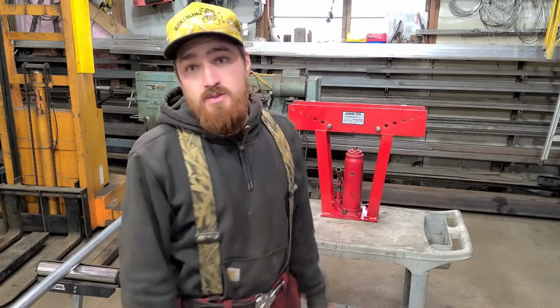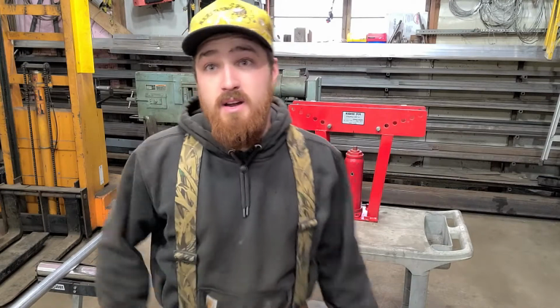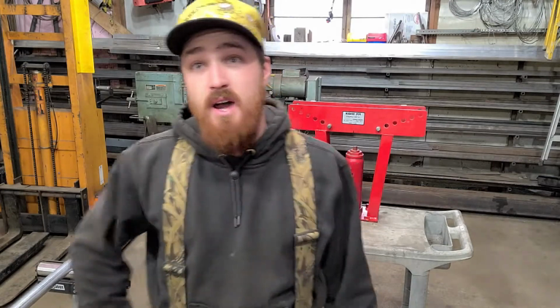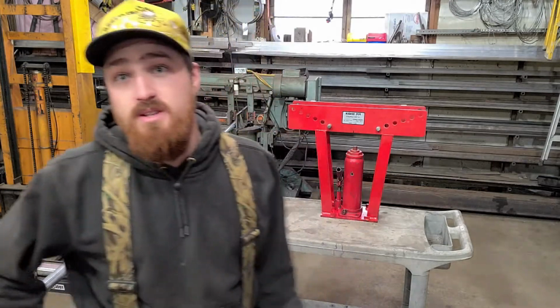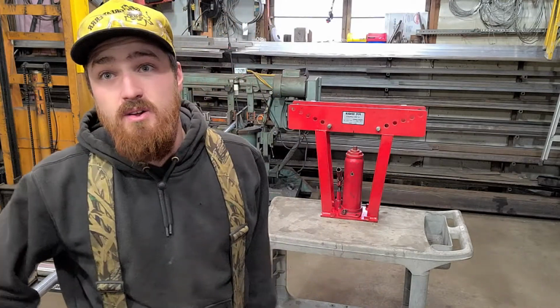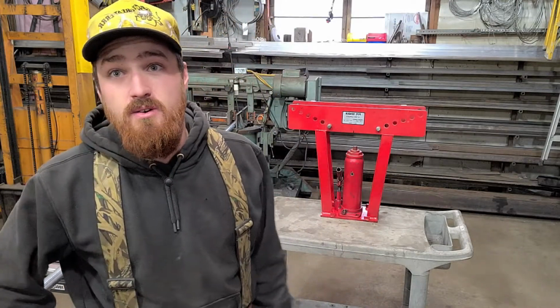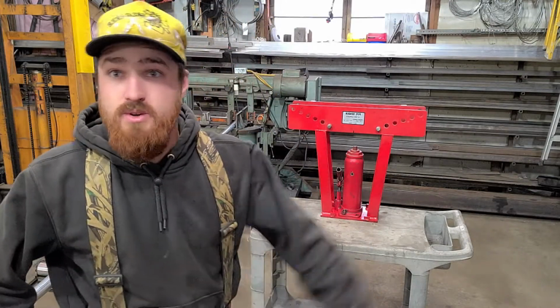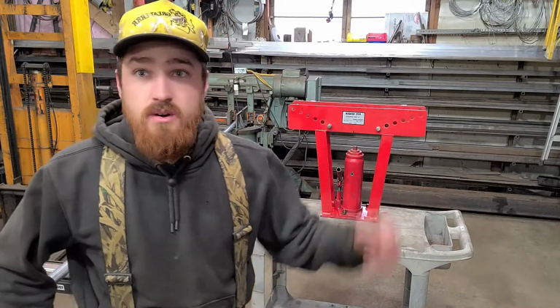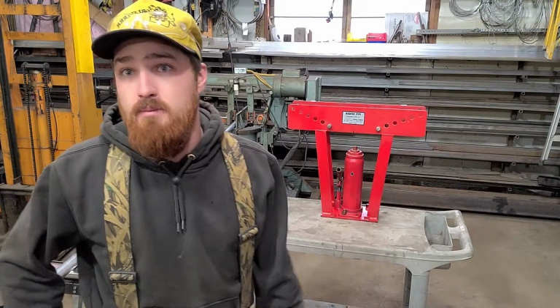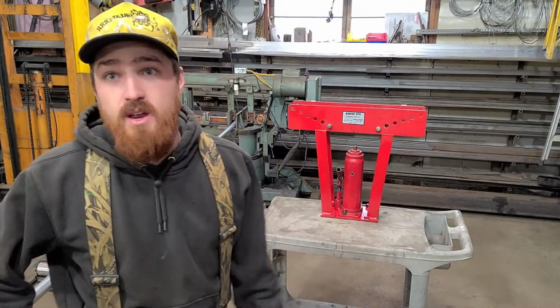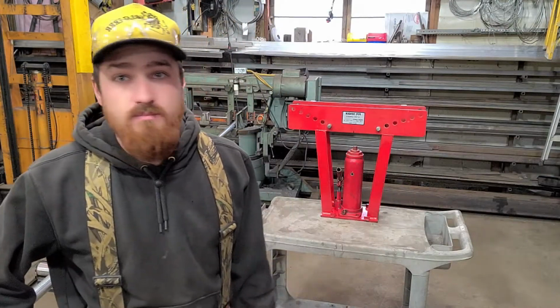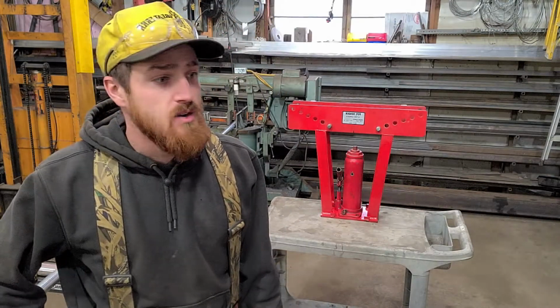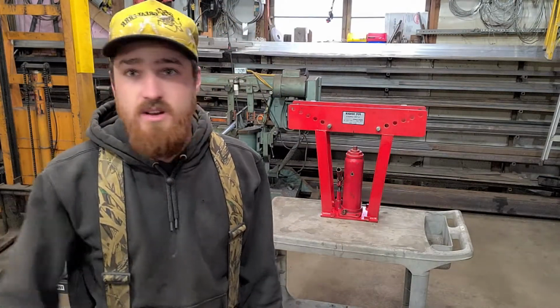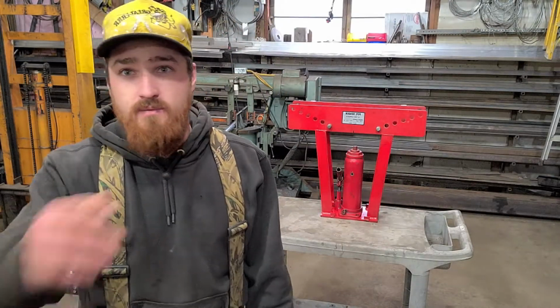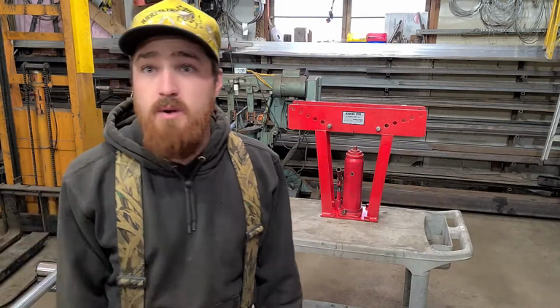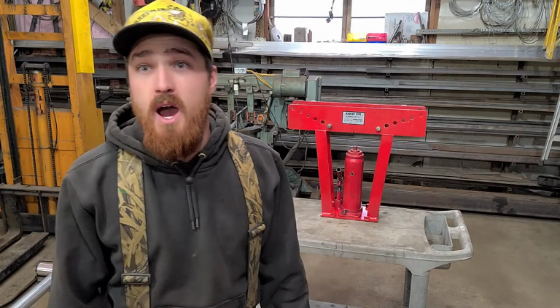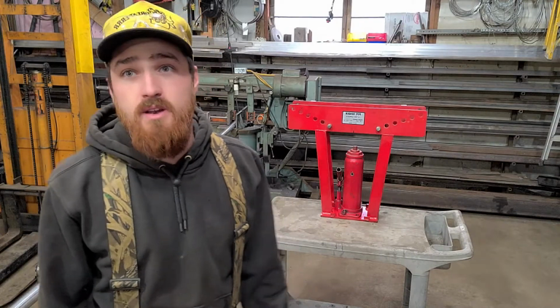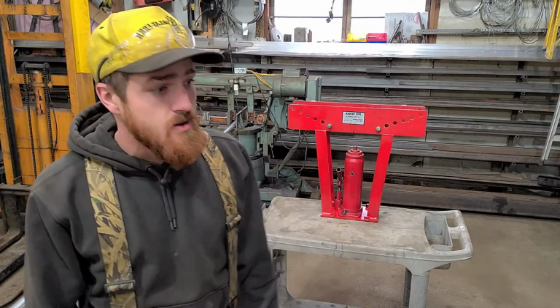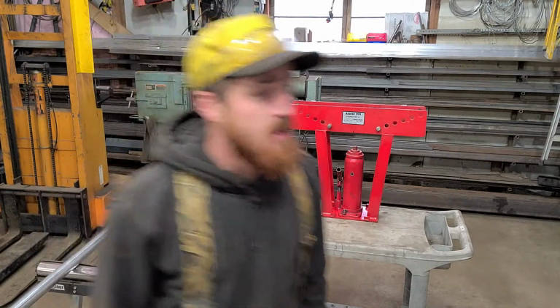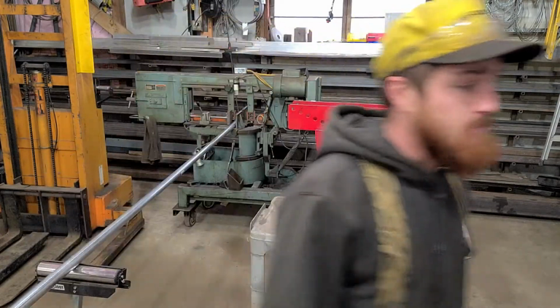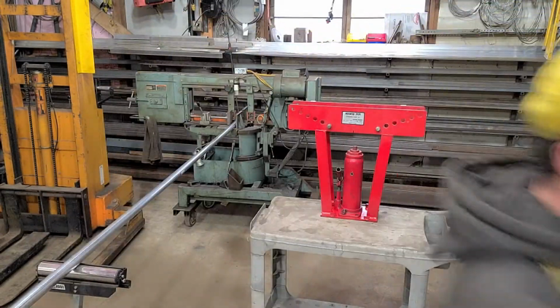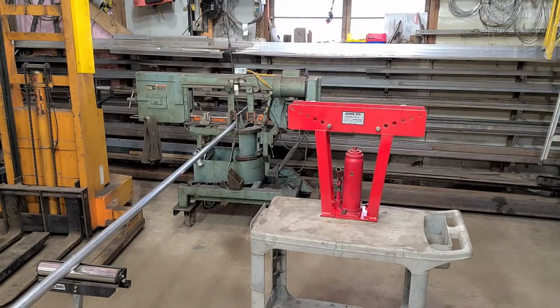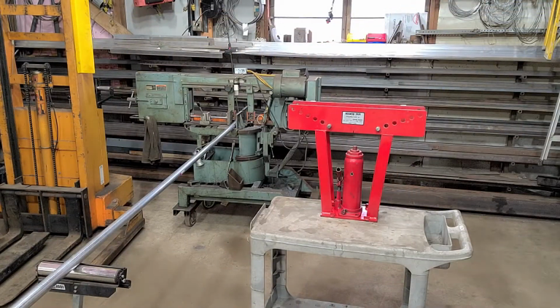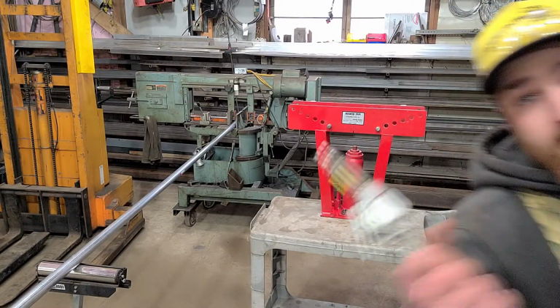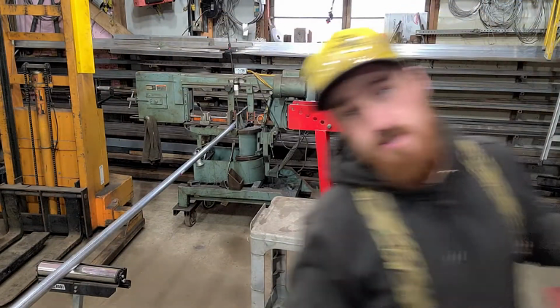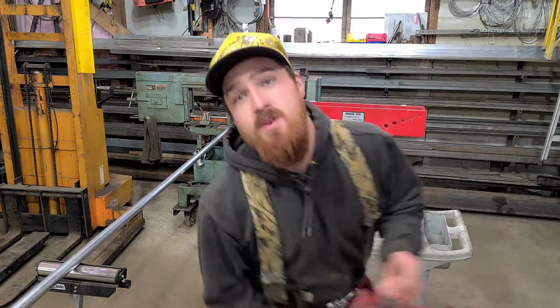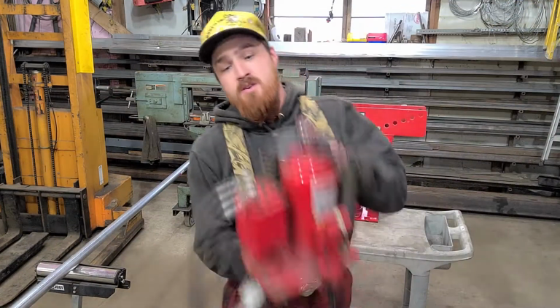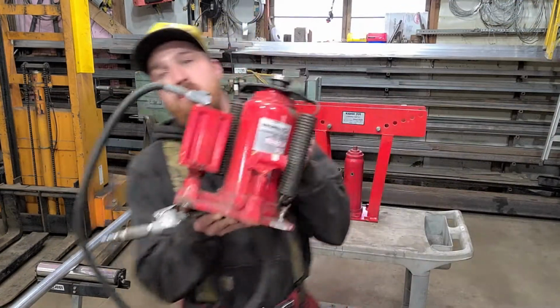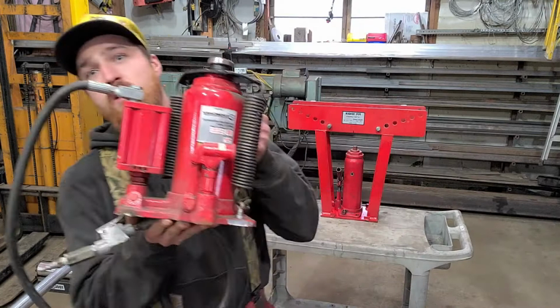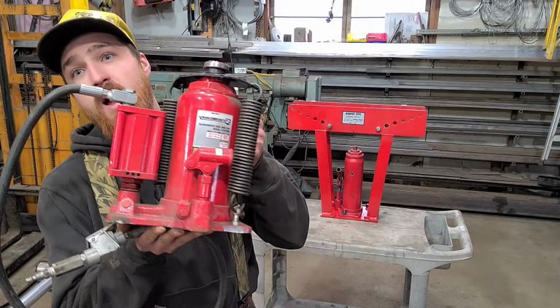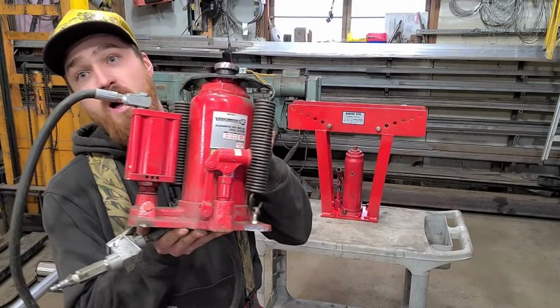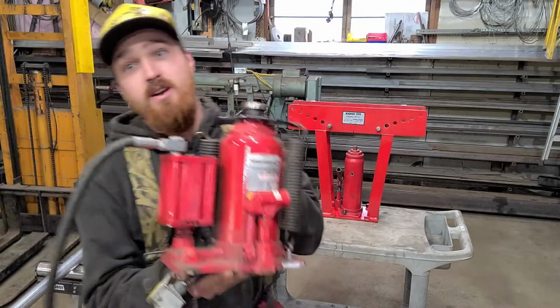So I just went to a local hardware store — Harbor Freight, Menards, Fleet Farm, whatever you got in your area — and I picked myself up one of these bad girls. Air over hydraulic right here.